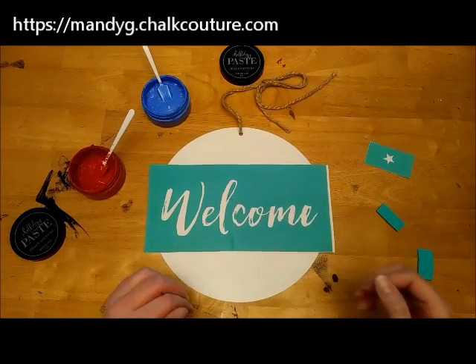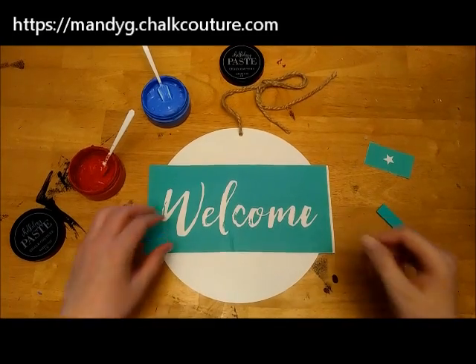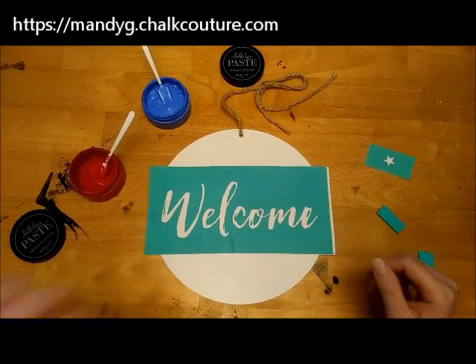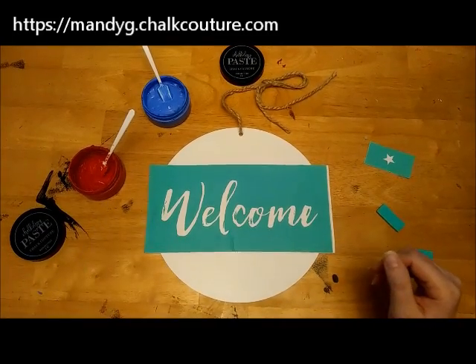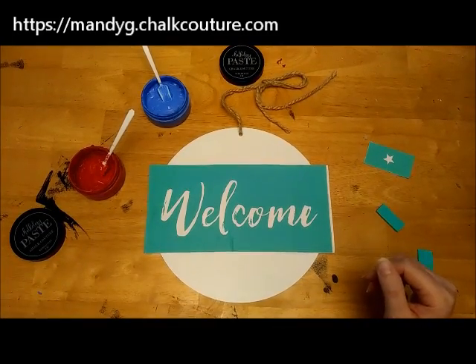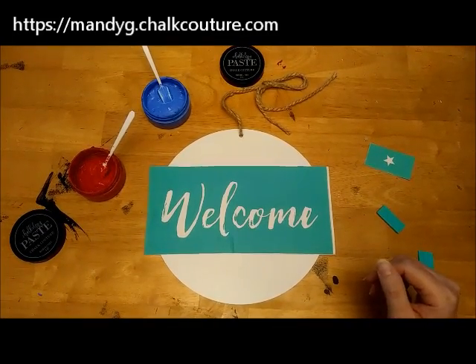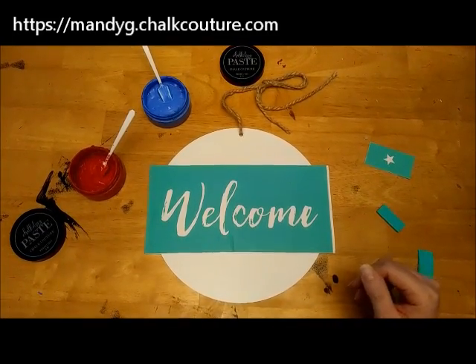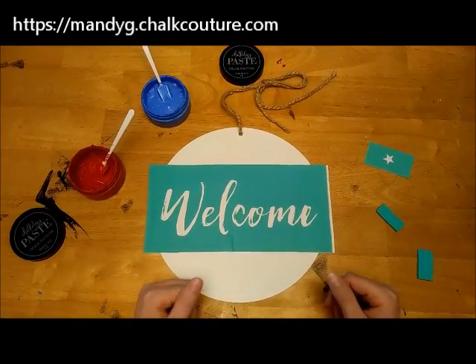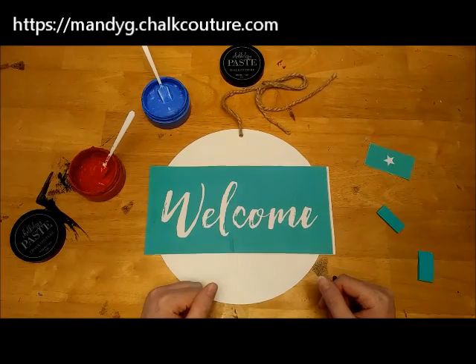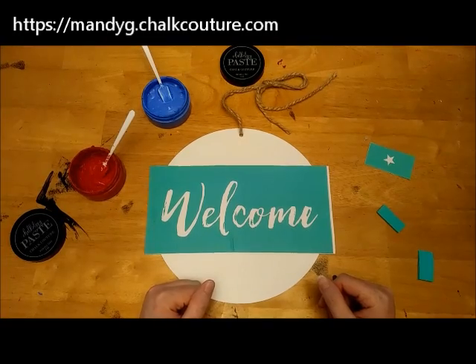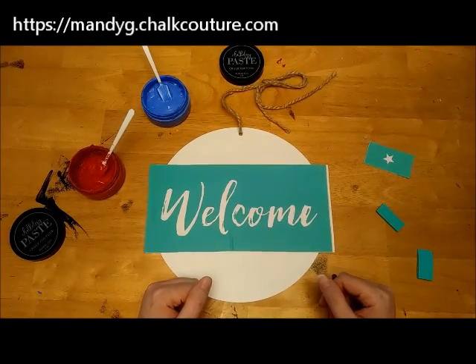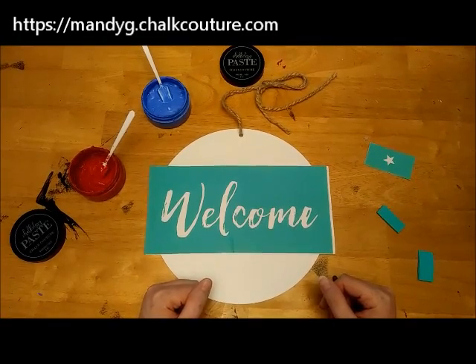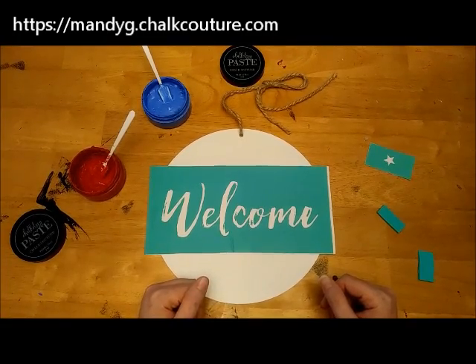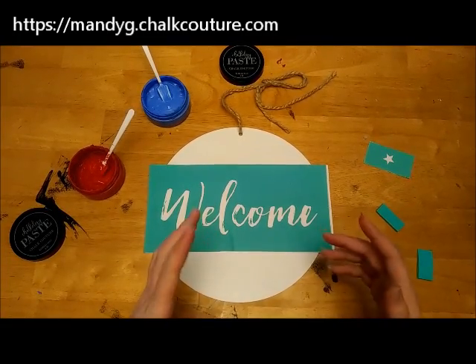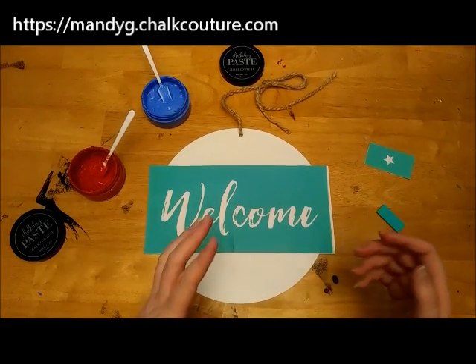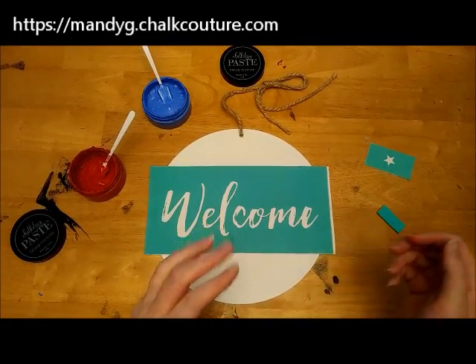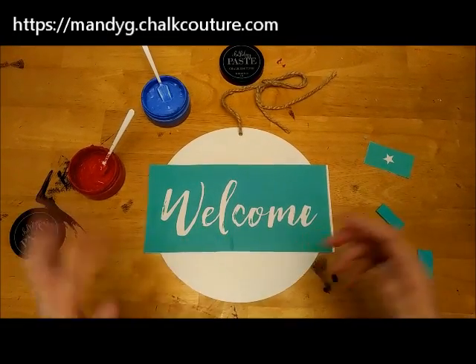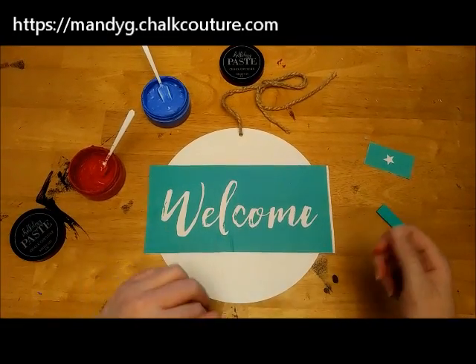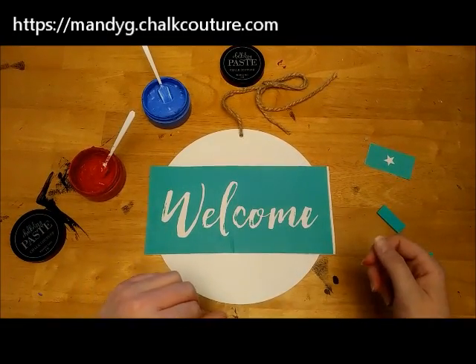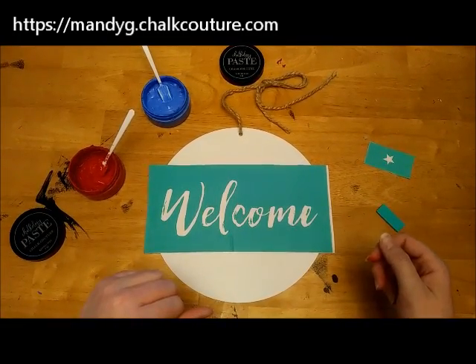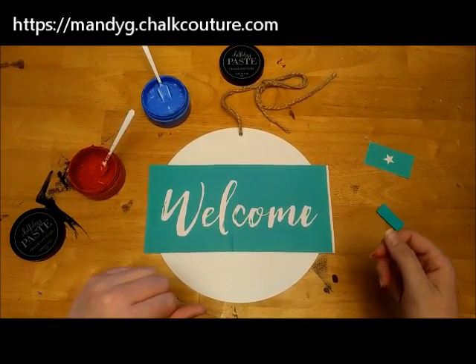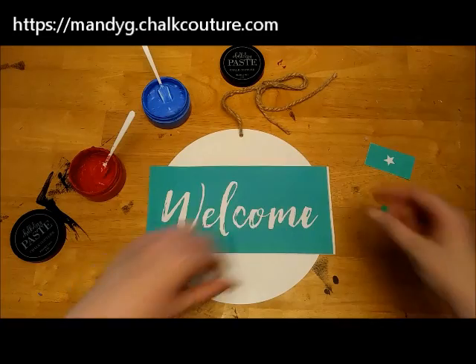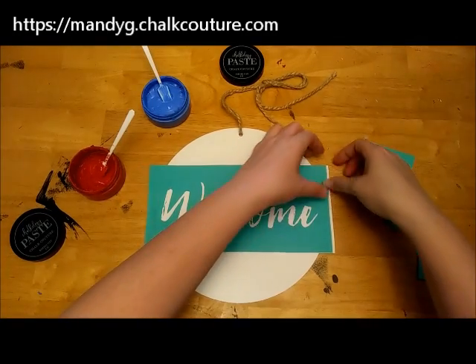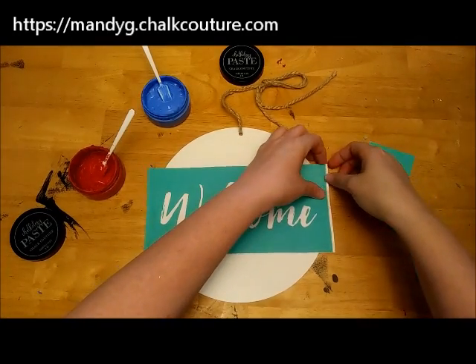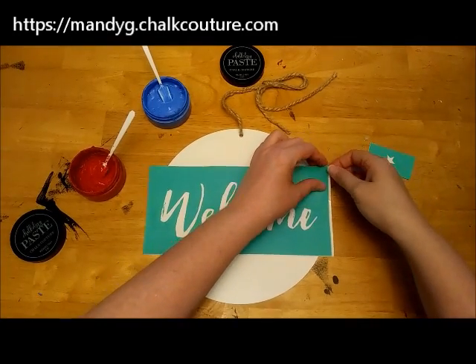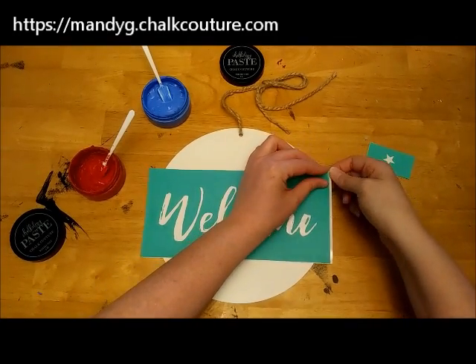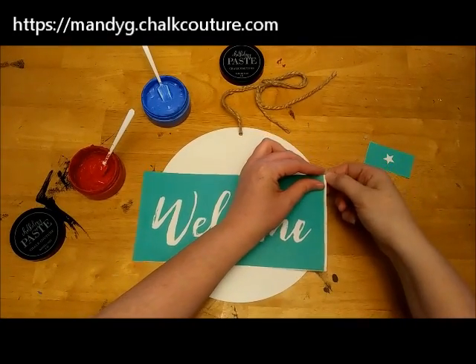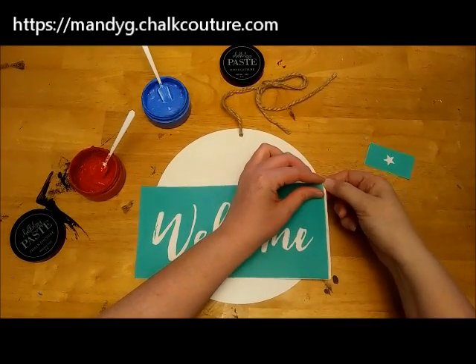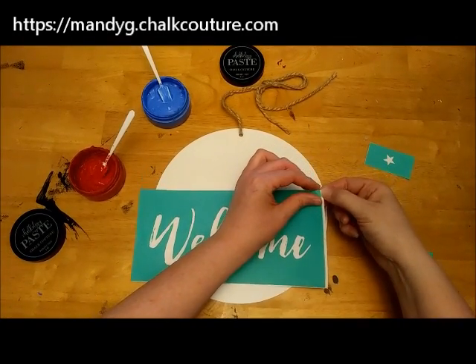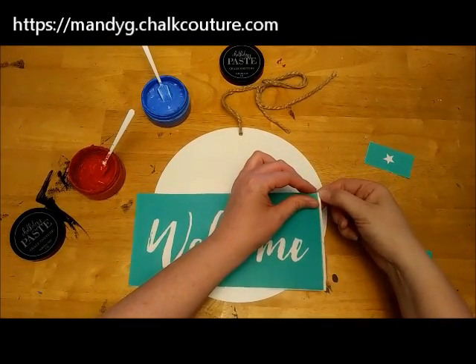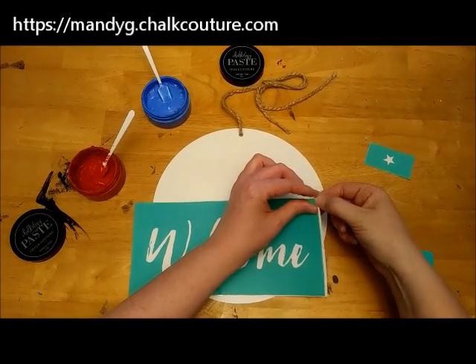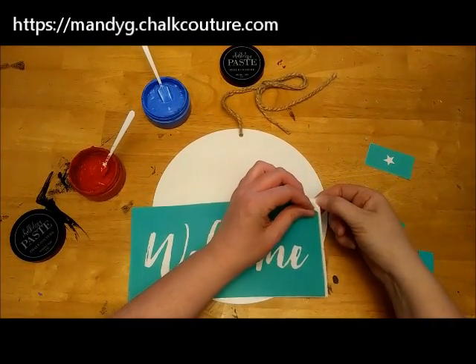Everyone, today I am going to be making a little welcome sign to add to my 4th of July wreath that I already have hanging on my front door. So we're gonna start with the welcome — this welcome transfer is the small welcome in the full welcome transfer set.